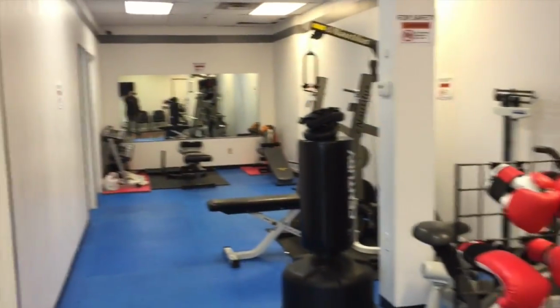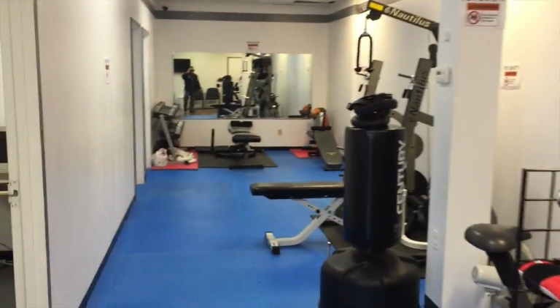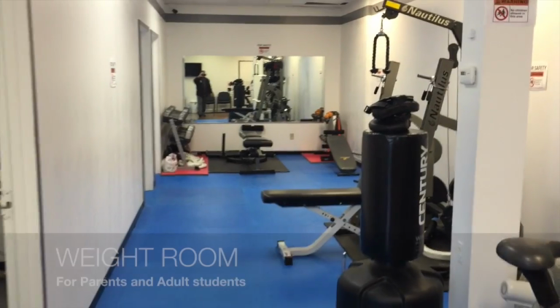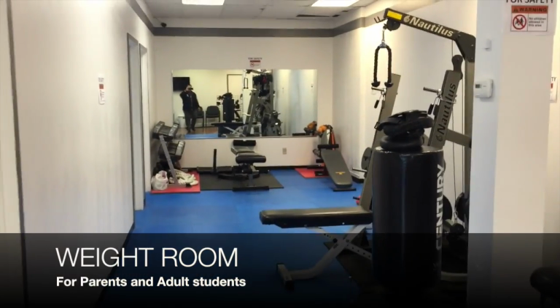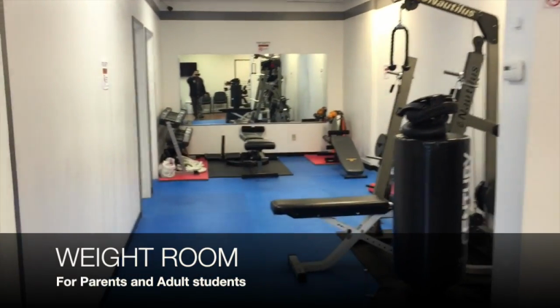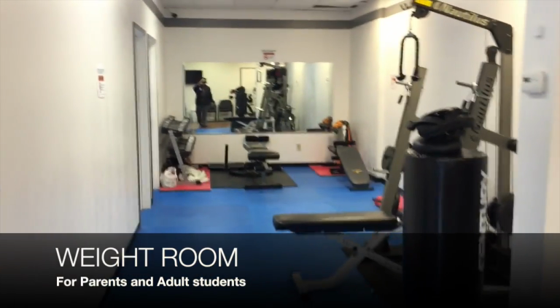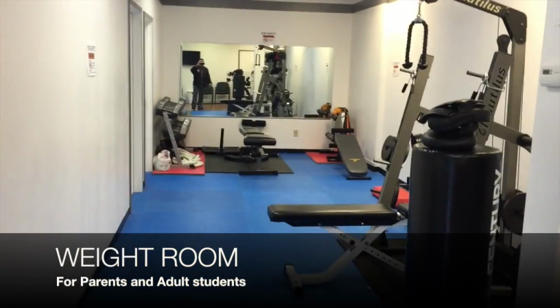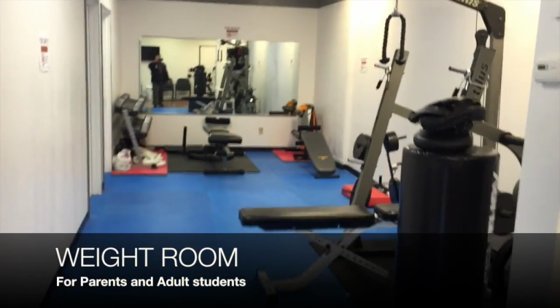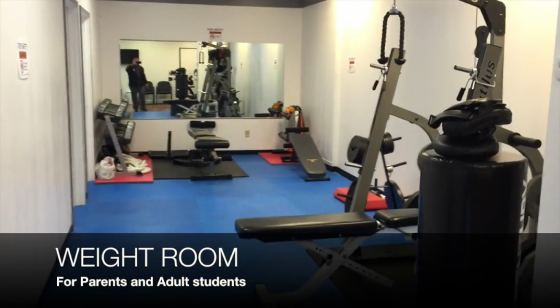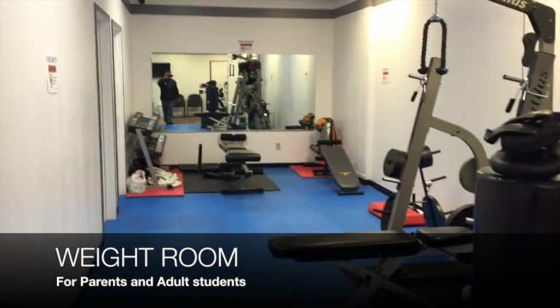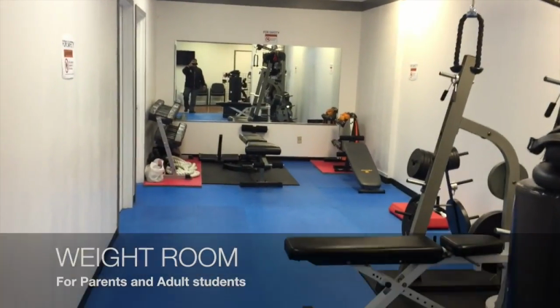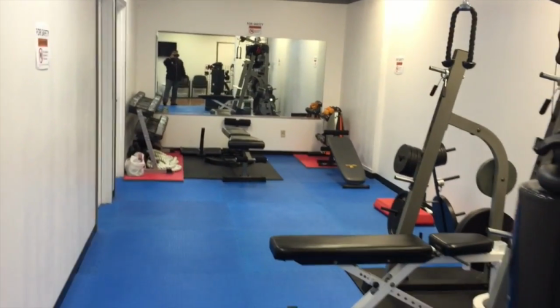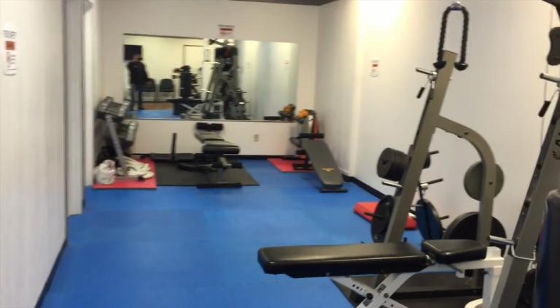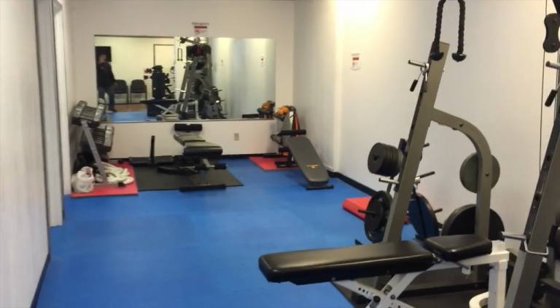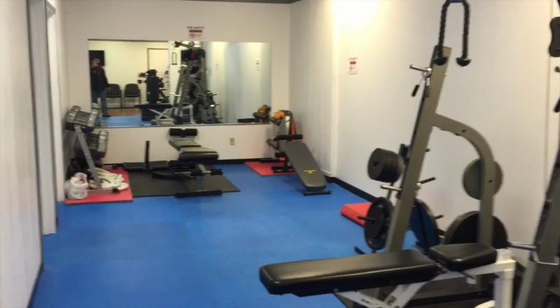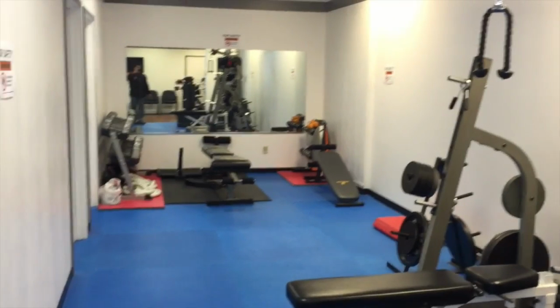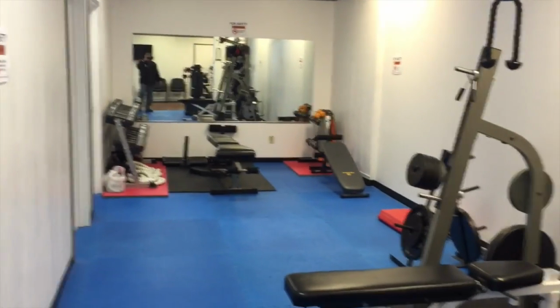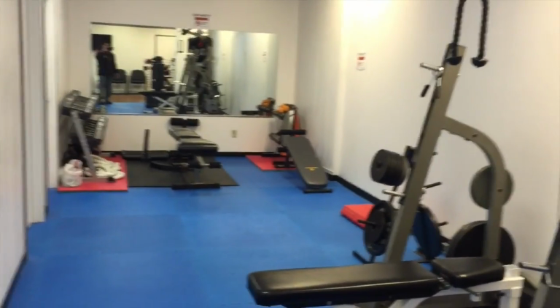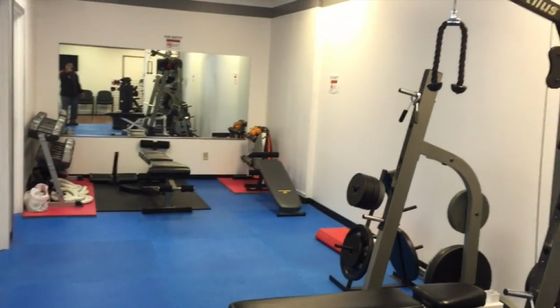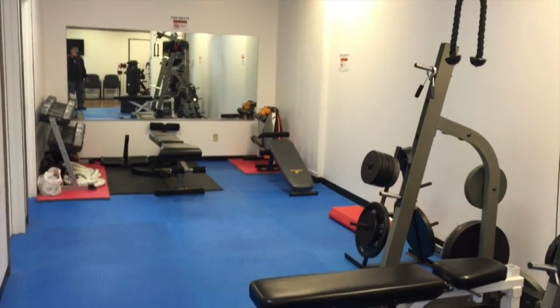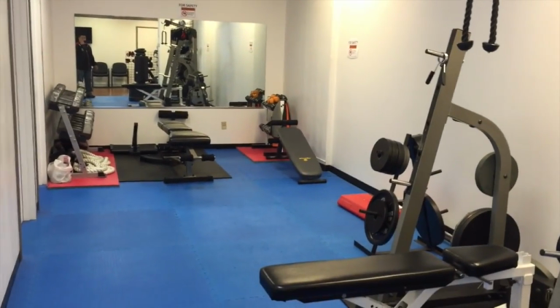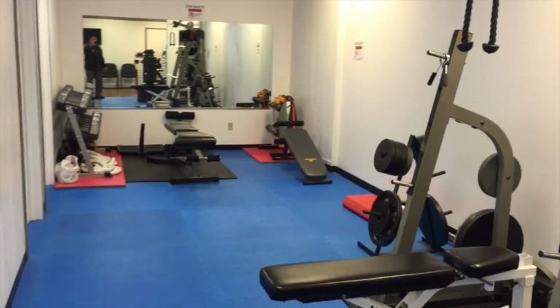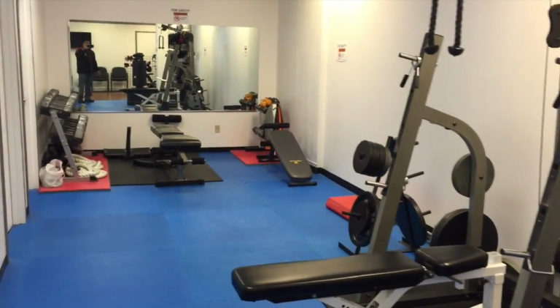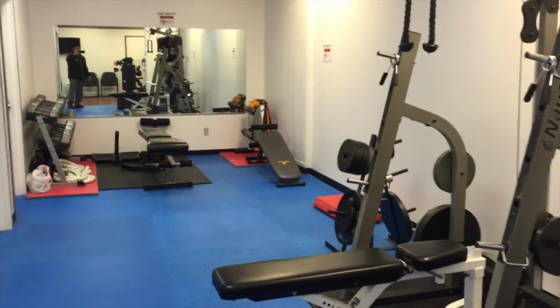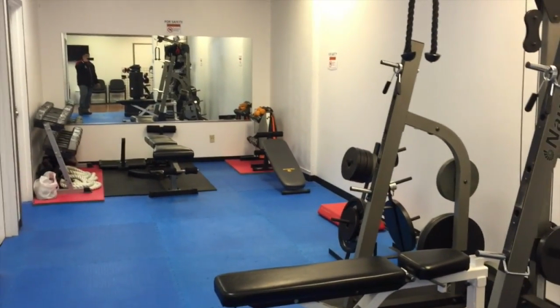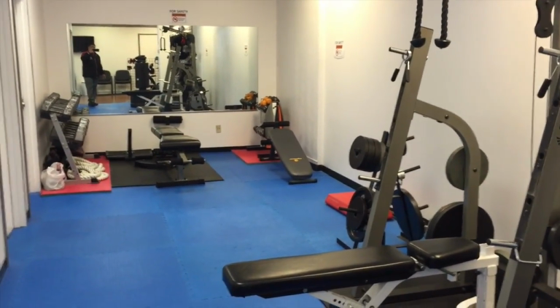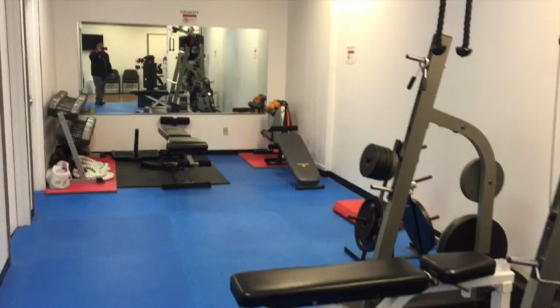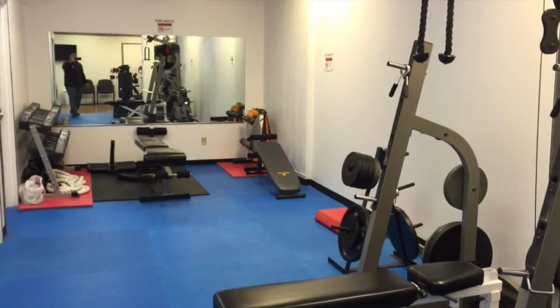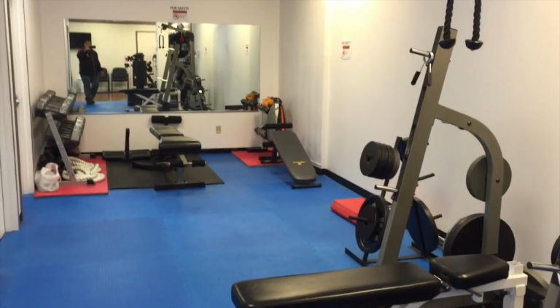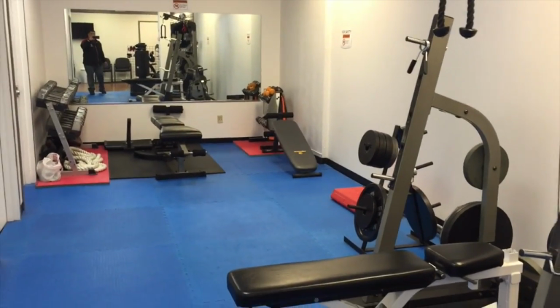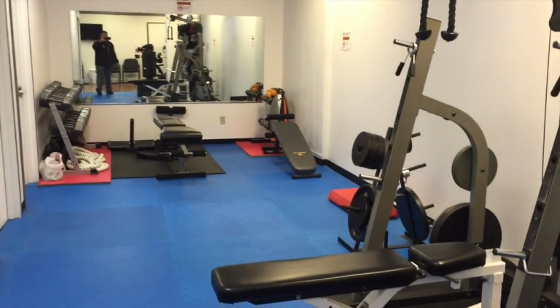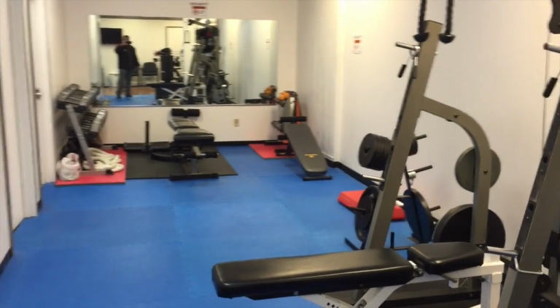Over here is our weight room. Parents and students can use this room if they're waiting for their kids to finish up, or if they're waiting for their class to start, or after classes they can use the equipment here.